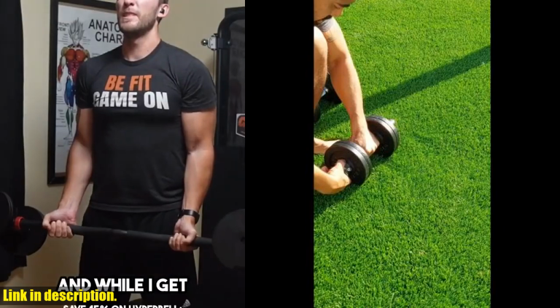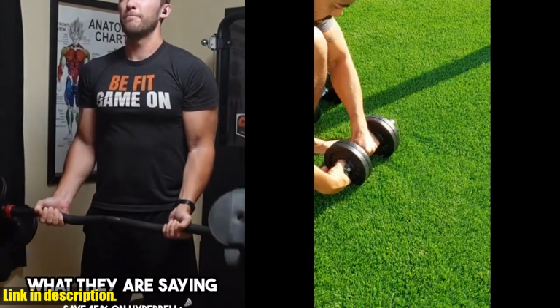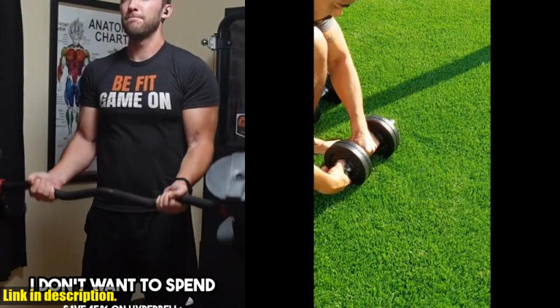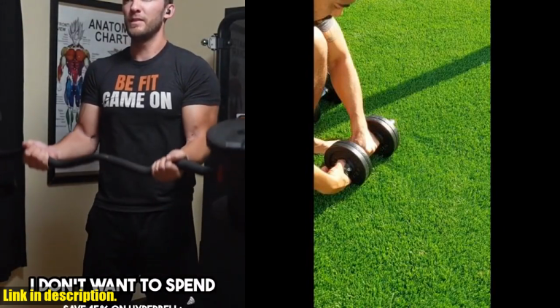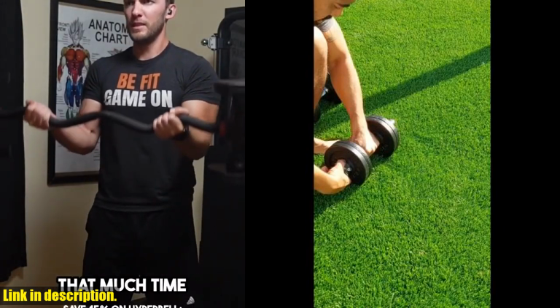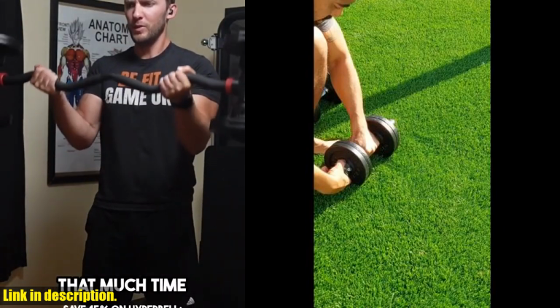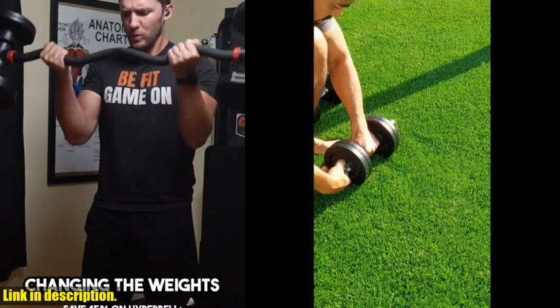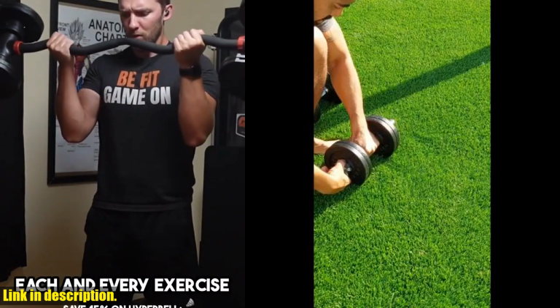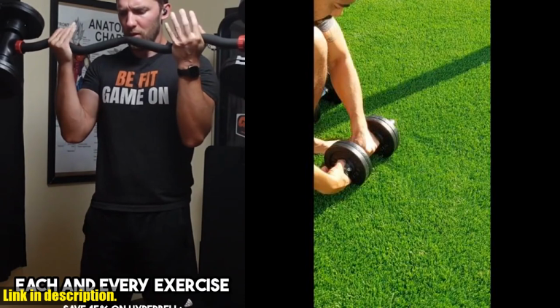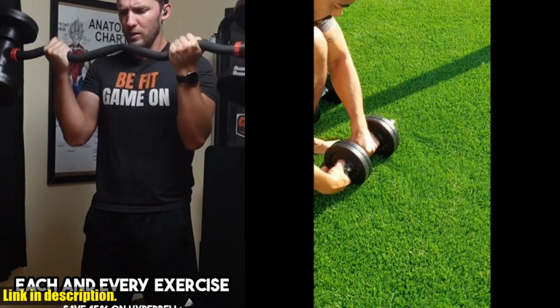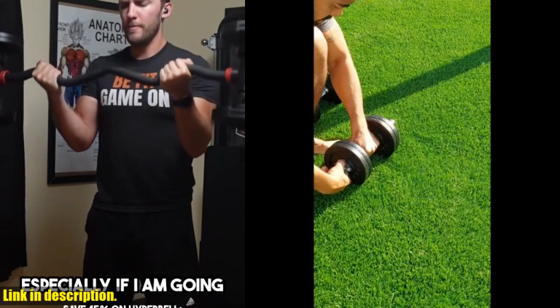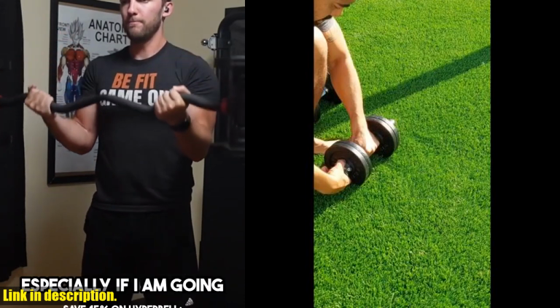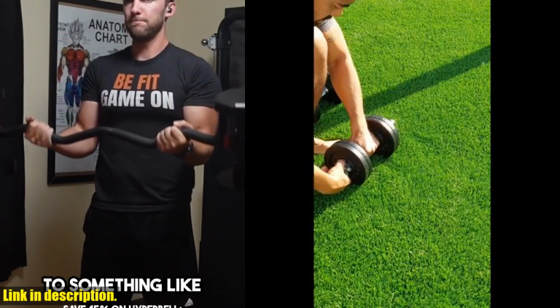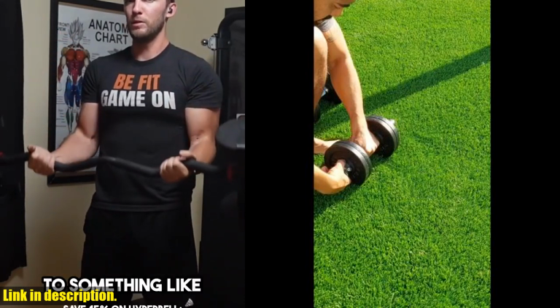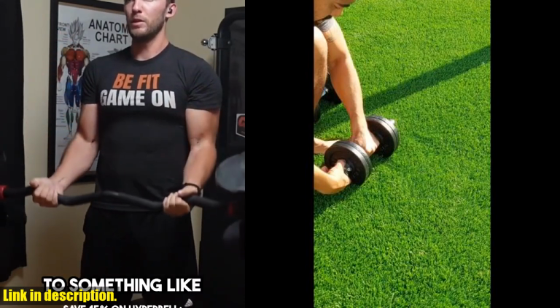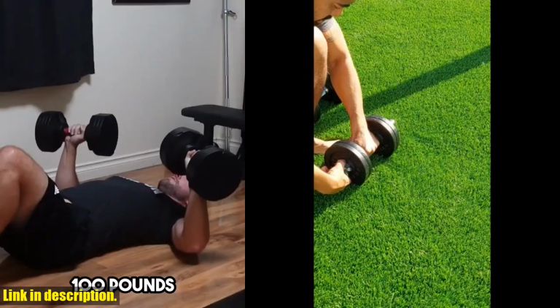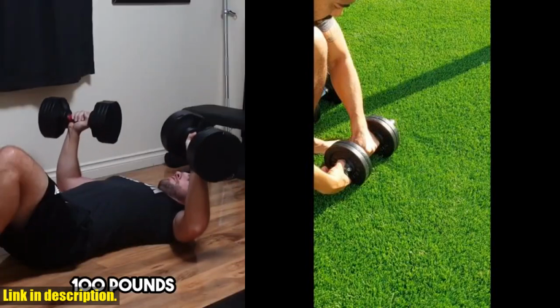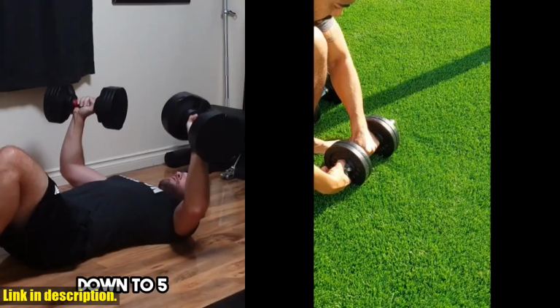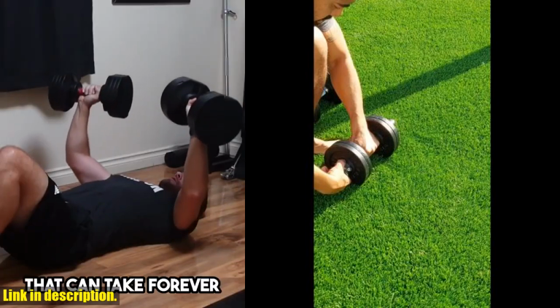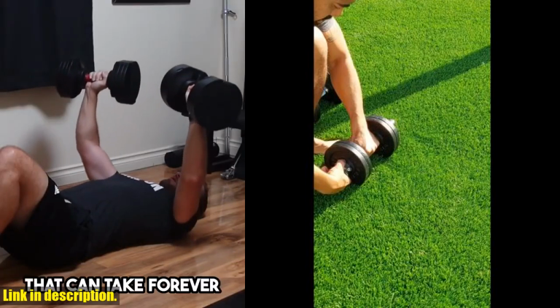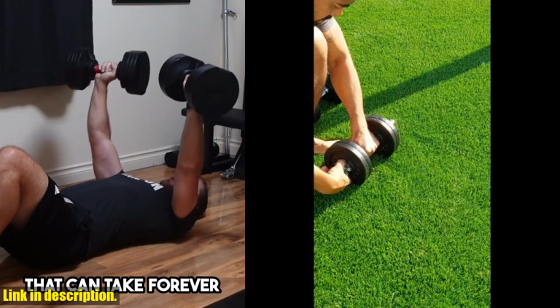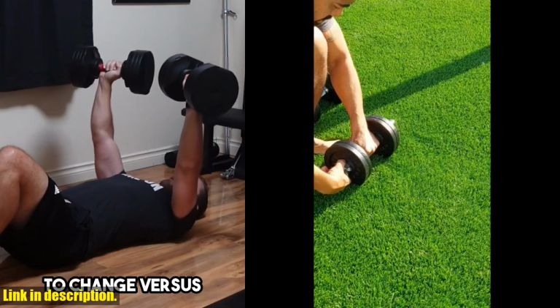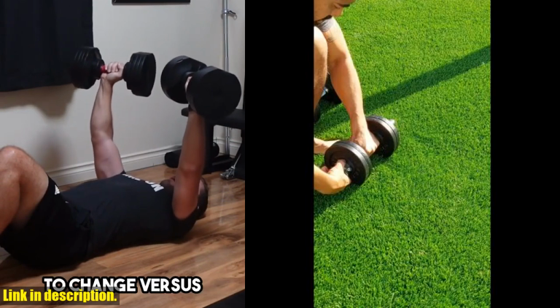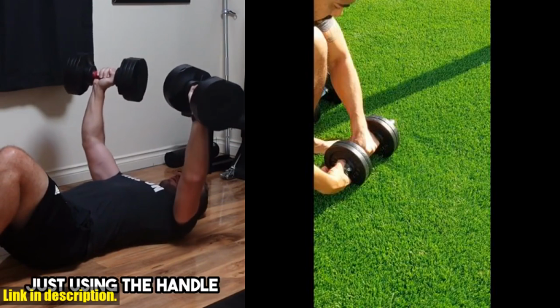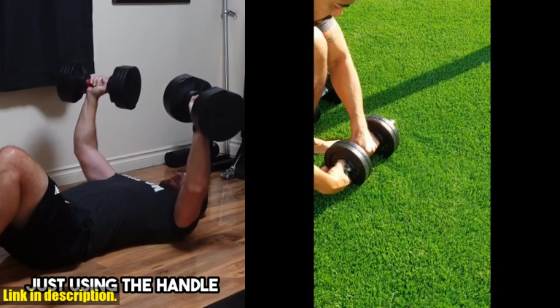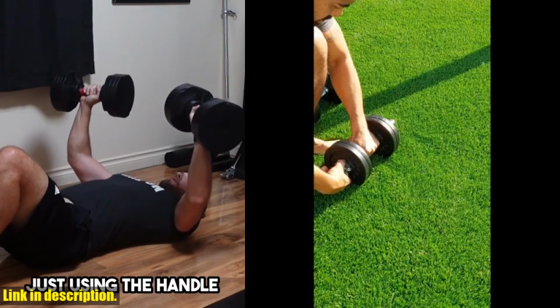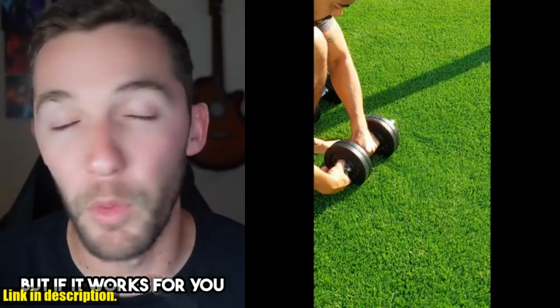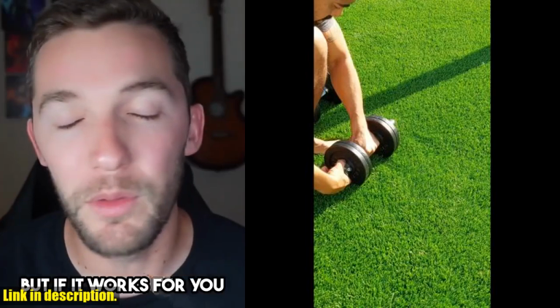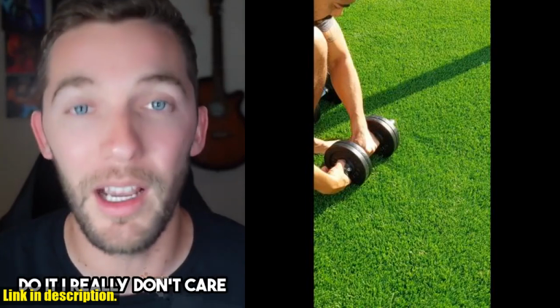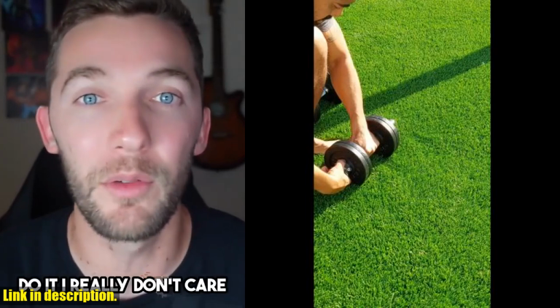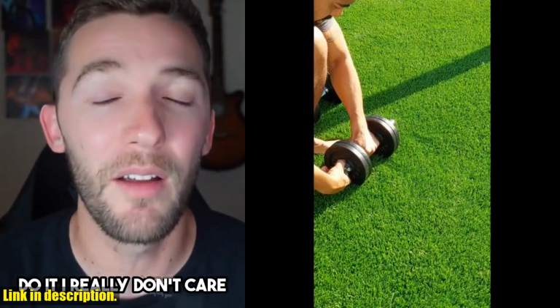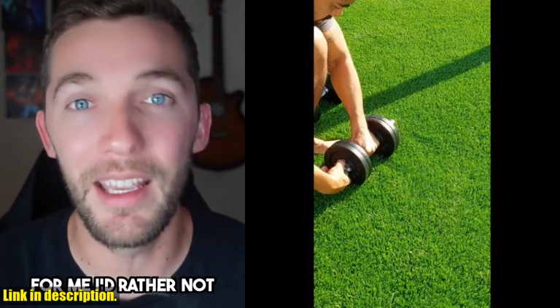With ergonomic handles for superior comfort and a complete workout set that targets every muscle group, these dumbbells are a game changer for anyone looking to build strength and improve their fitness. So, if you're ready to take your workouts to the next level, it's time to invest in the YS4 All Adjustable Dumbbell Set.